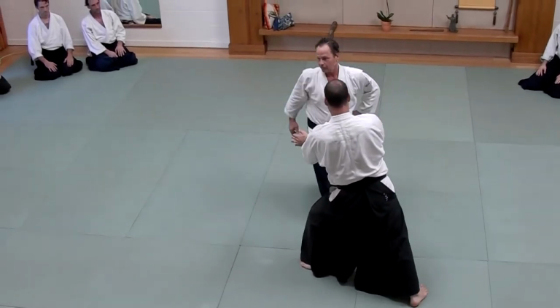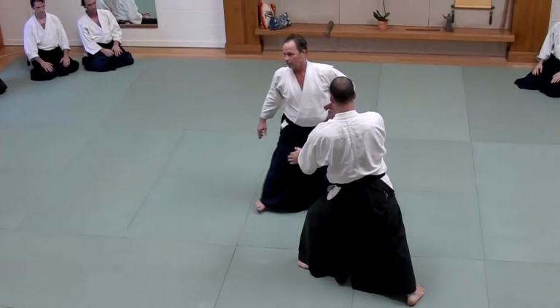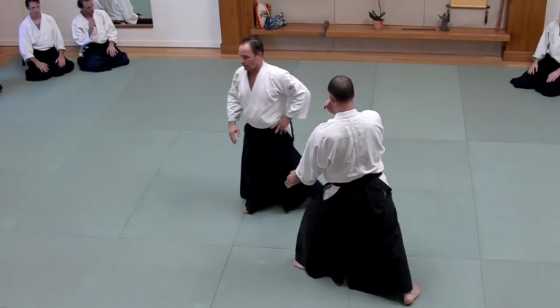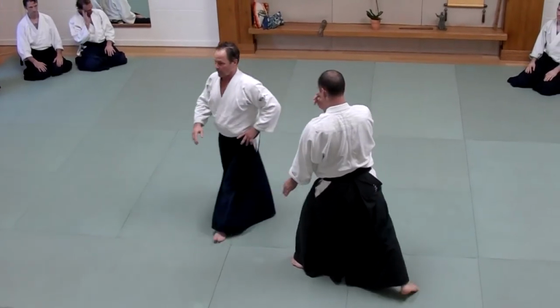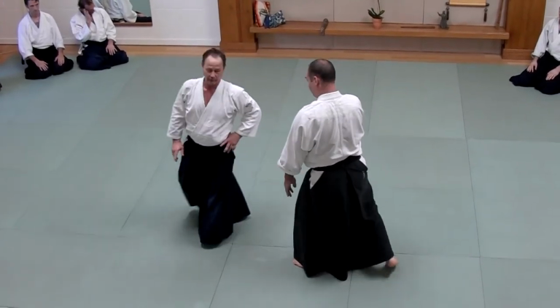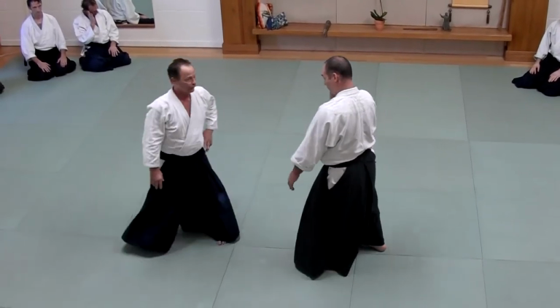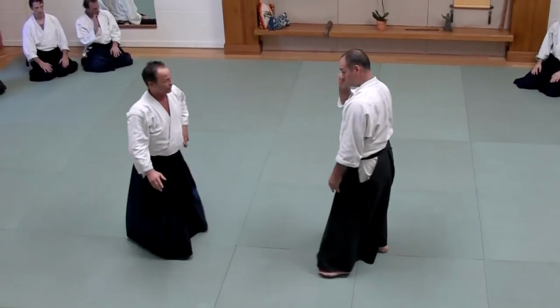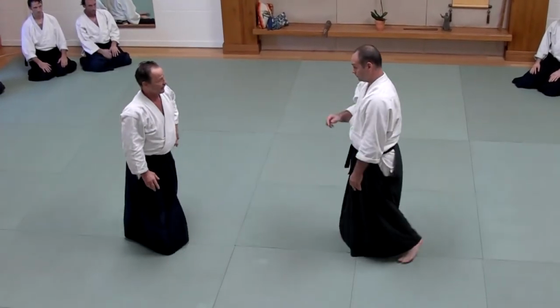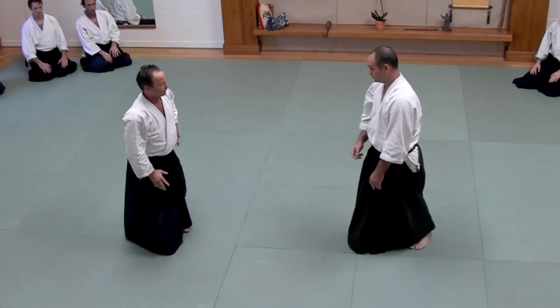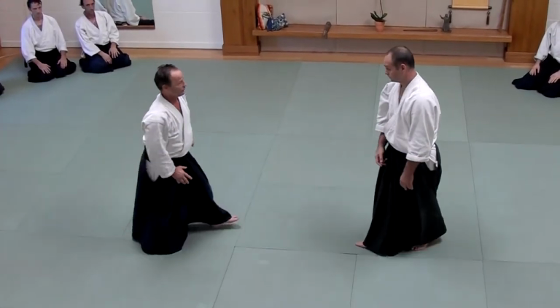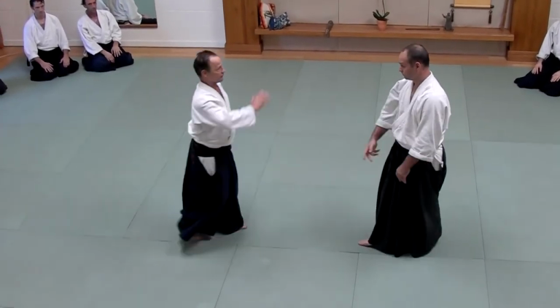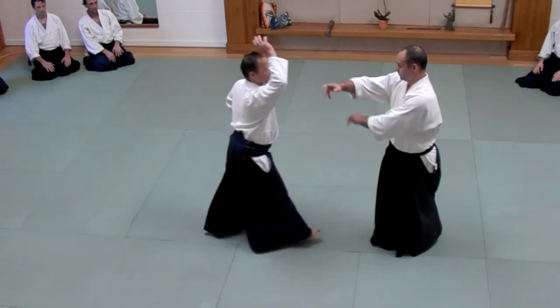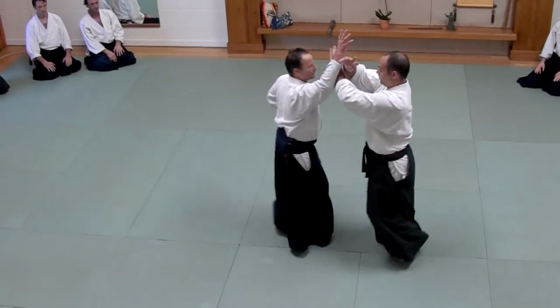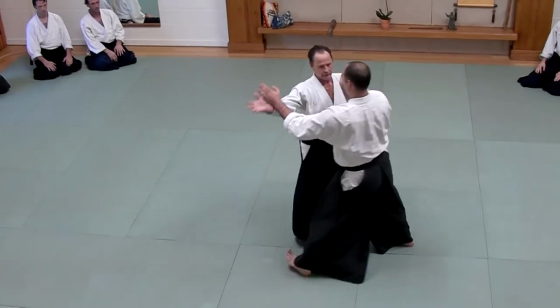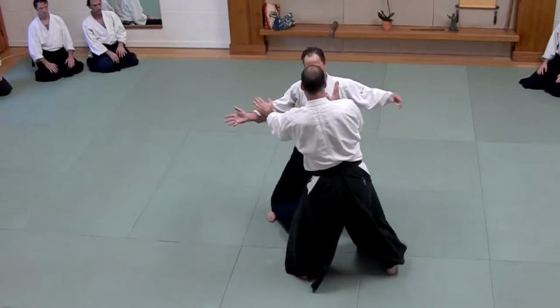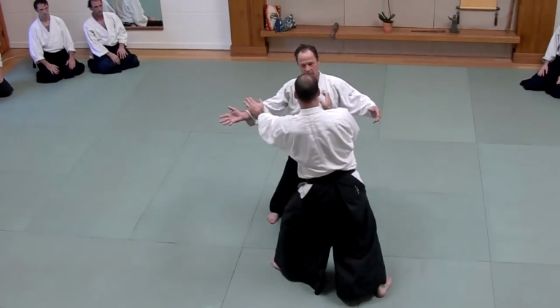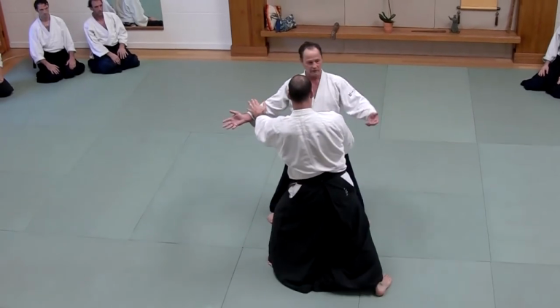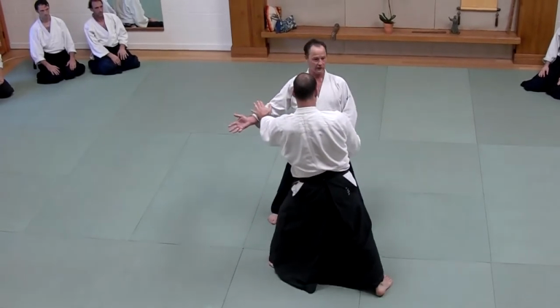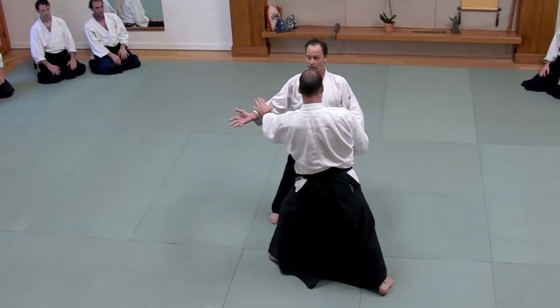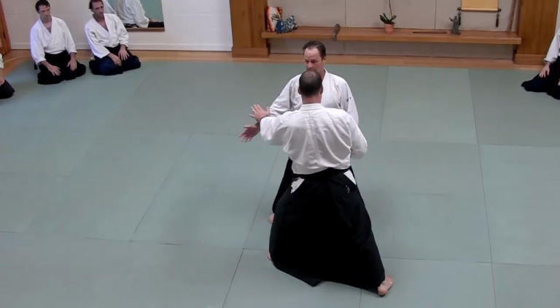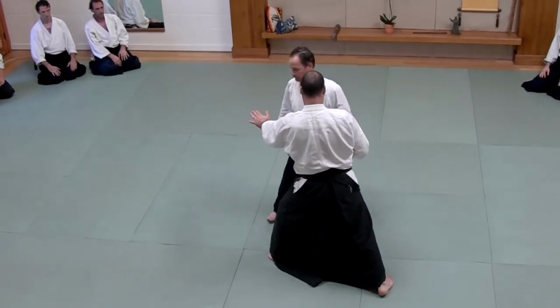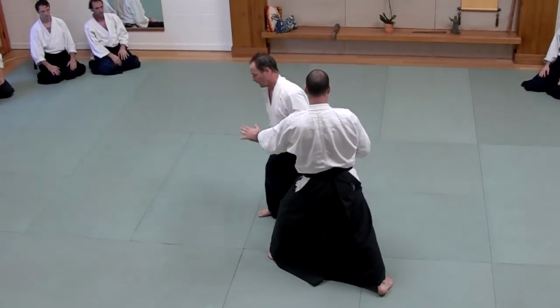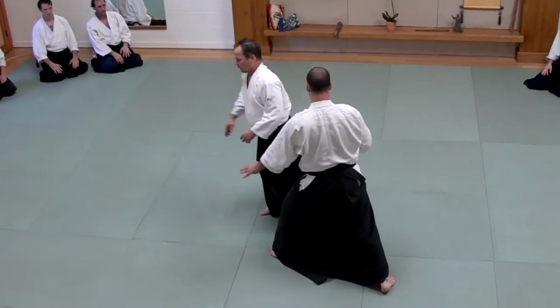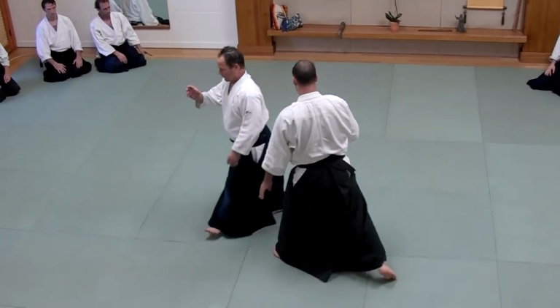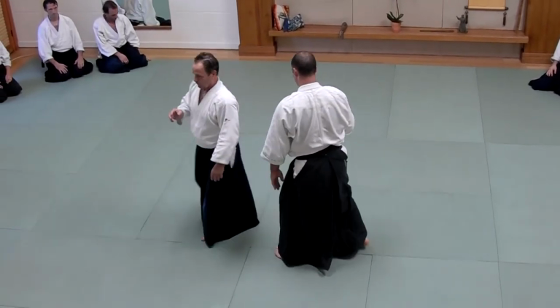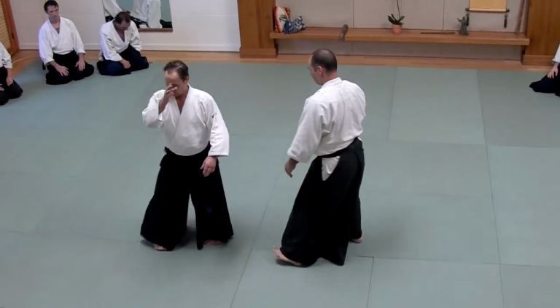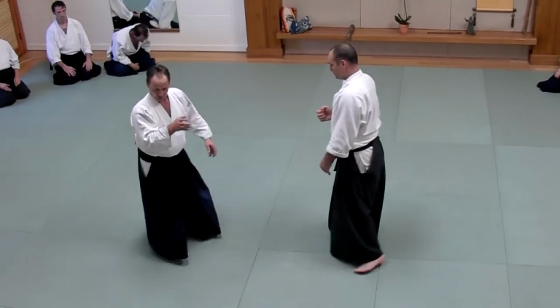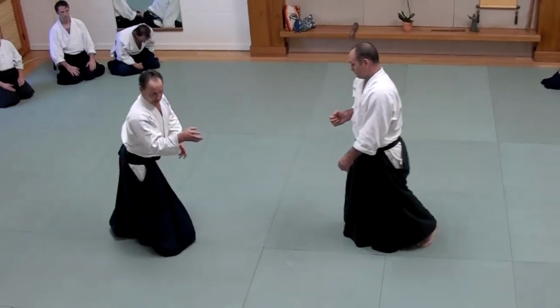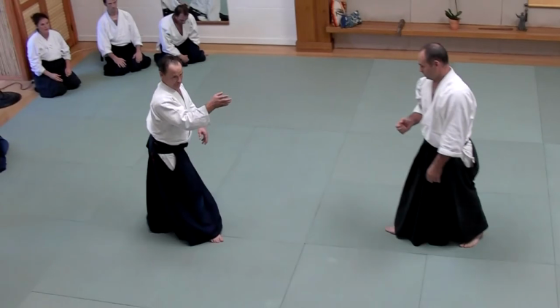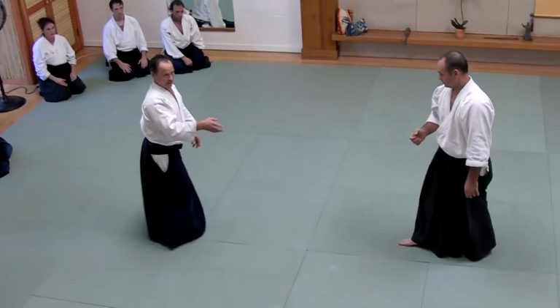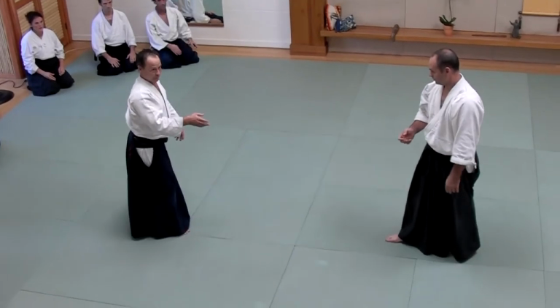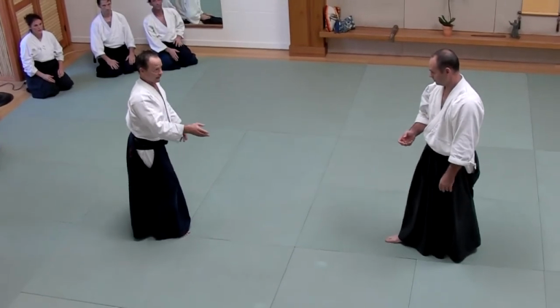Don't just step around. Don't just step back. If I do that, I'm standing here wide open again. He always wants to try to stay at an angle on me with nothing there.